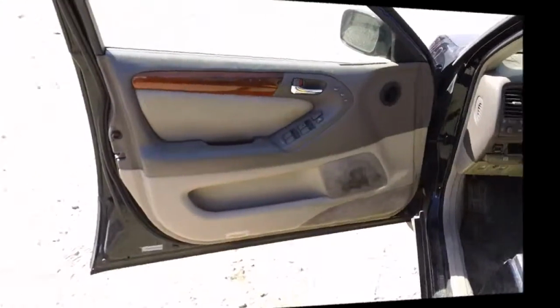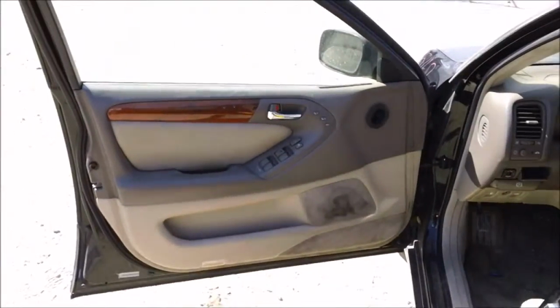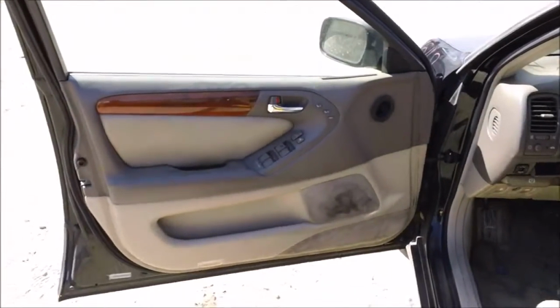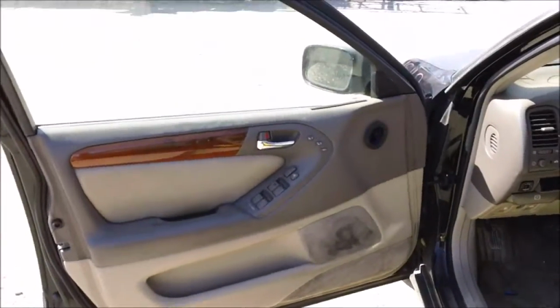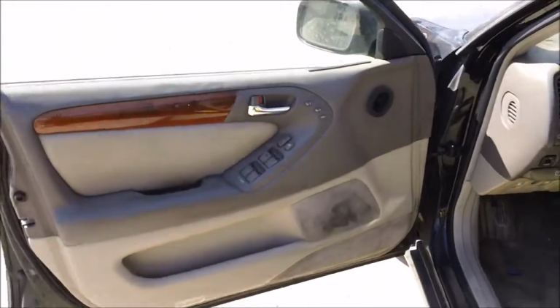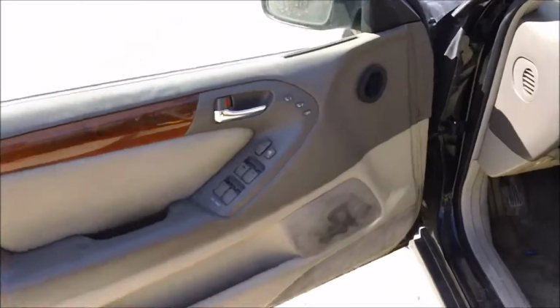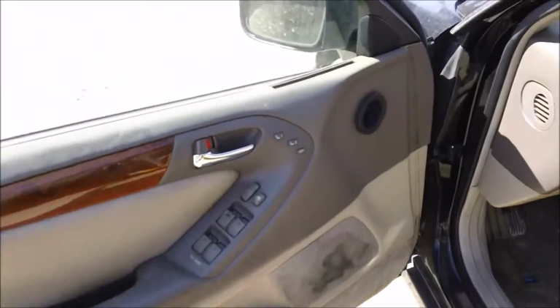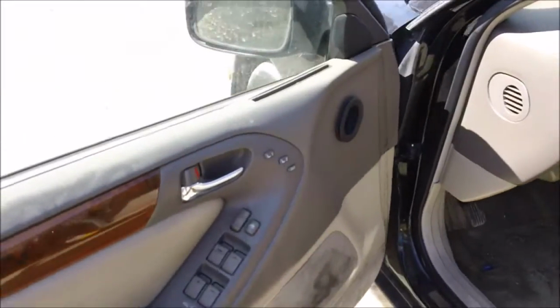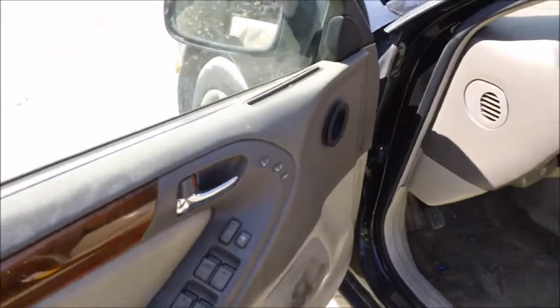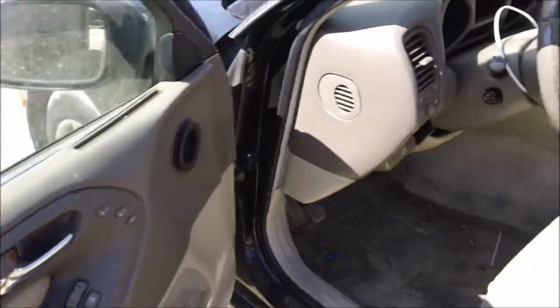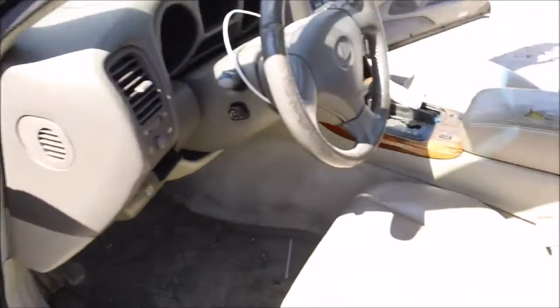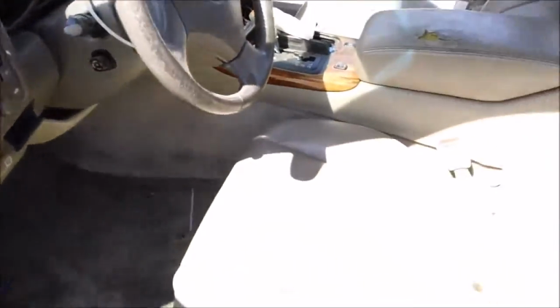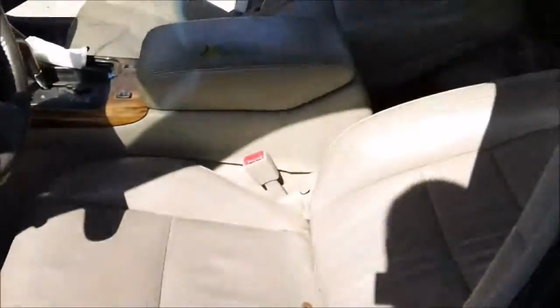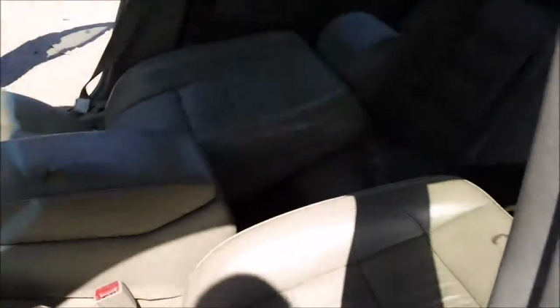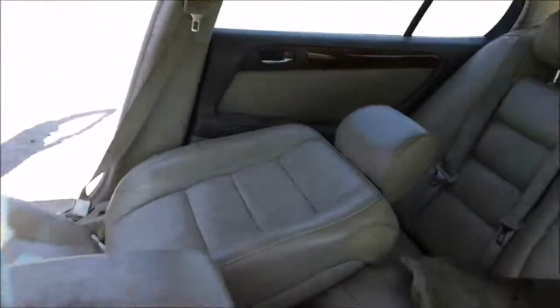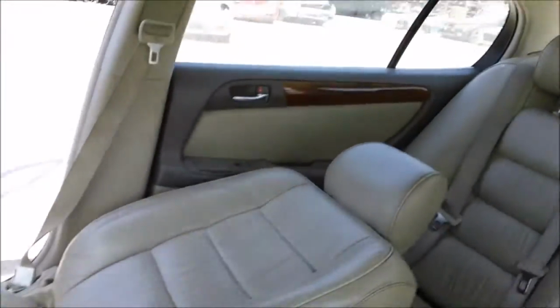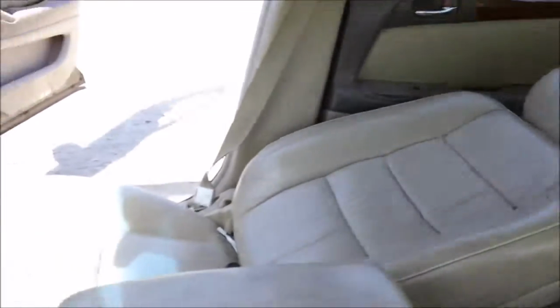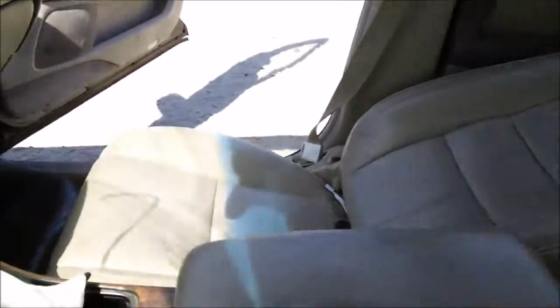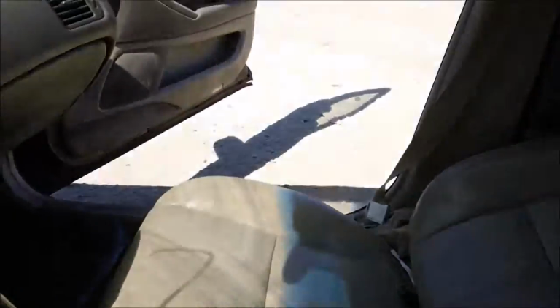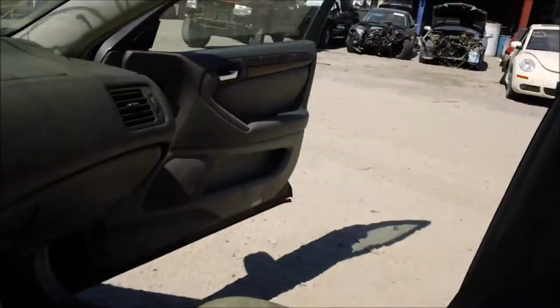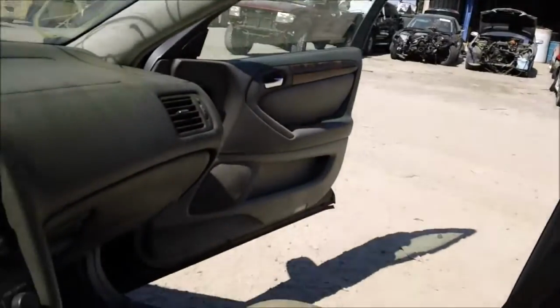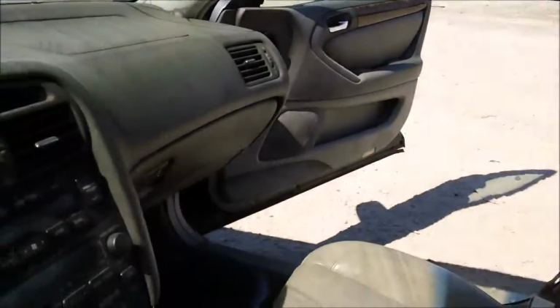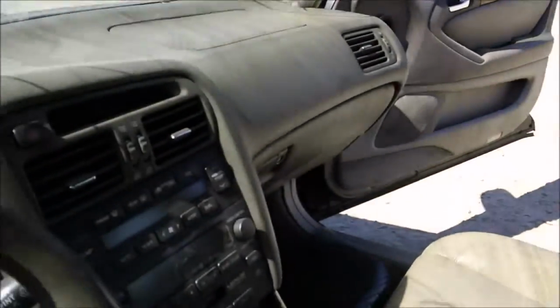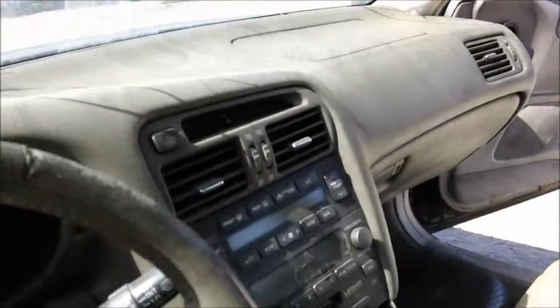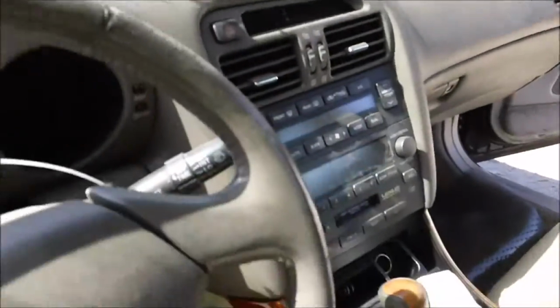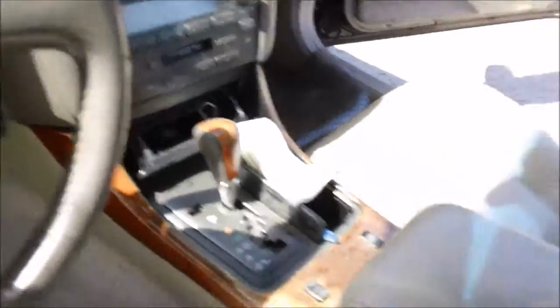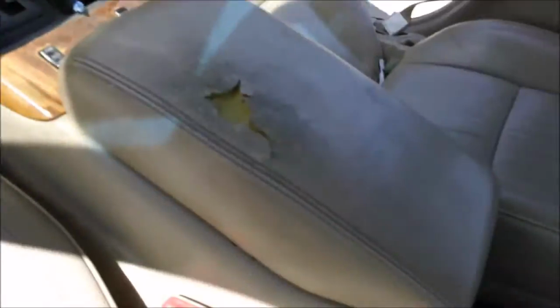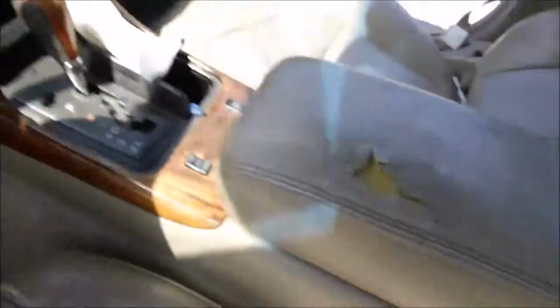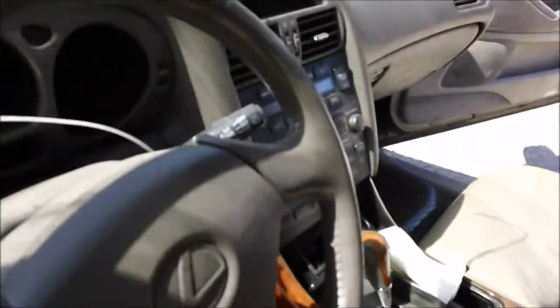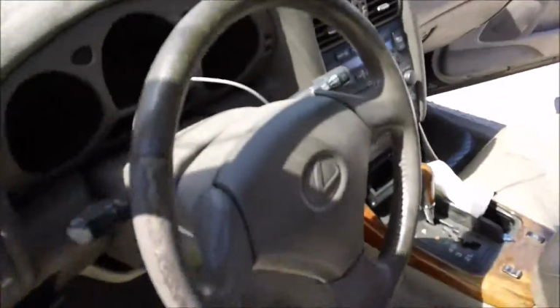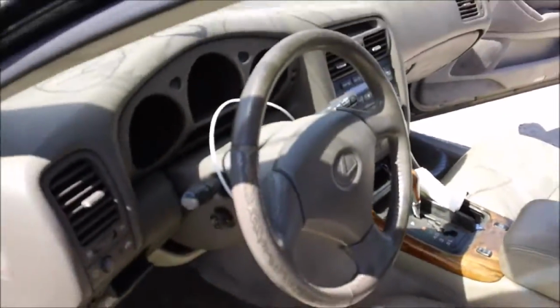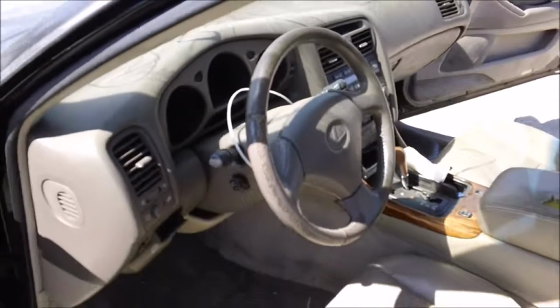The driver's trim panel is a little dirty but still in good condition. Both front seats have a lot of rips in them — no good. The passenger trim panel is good. The rear seat has a big rip in it — no good.